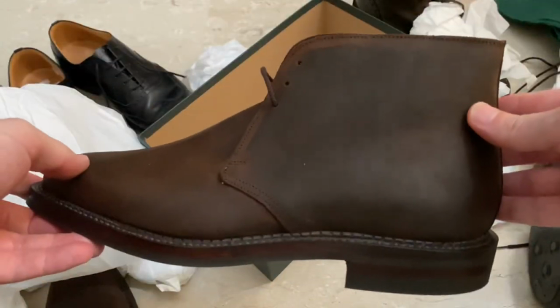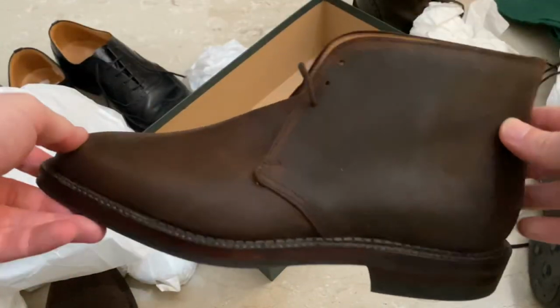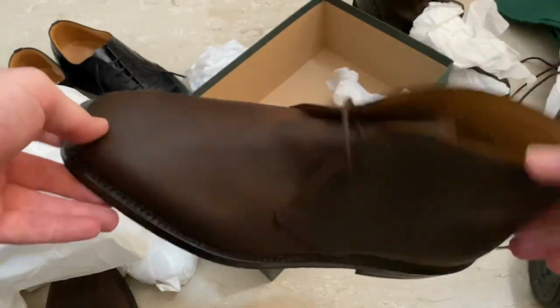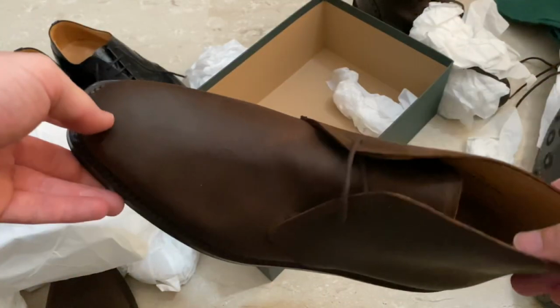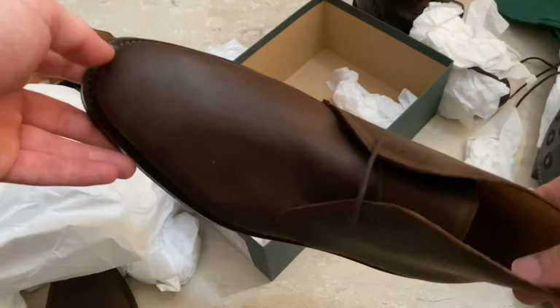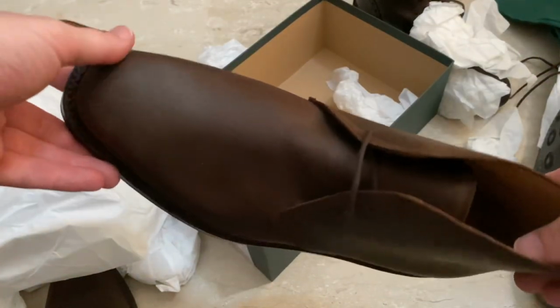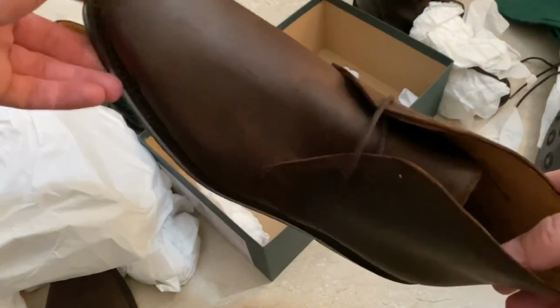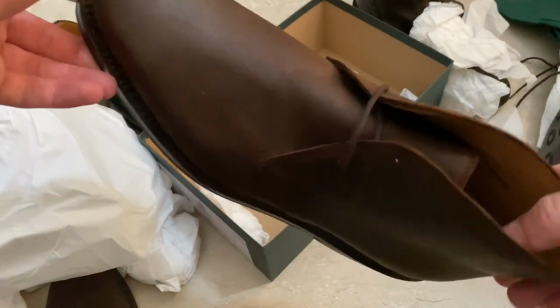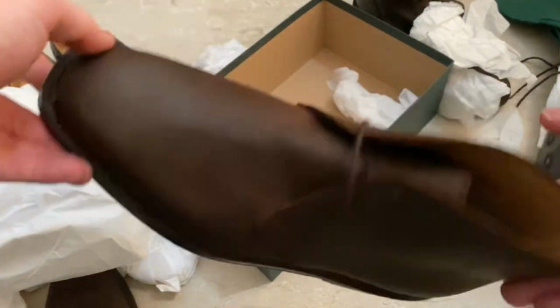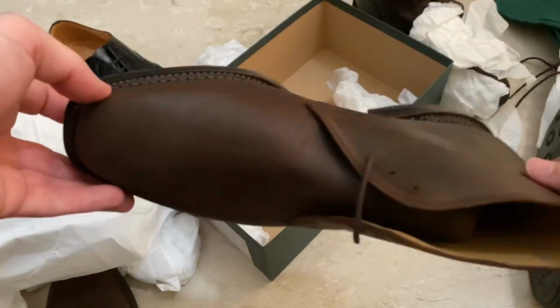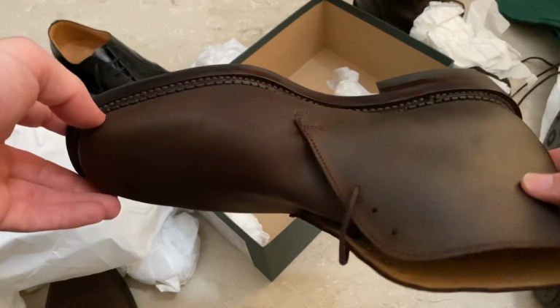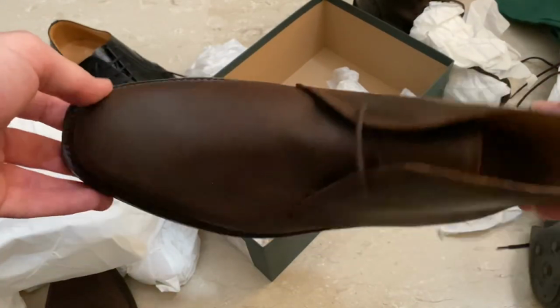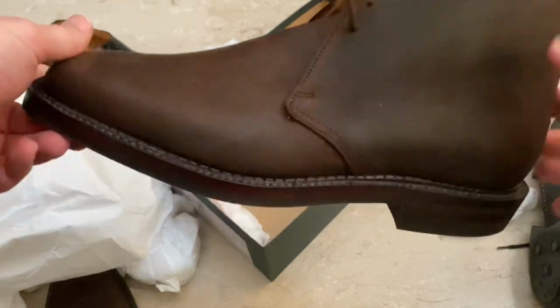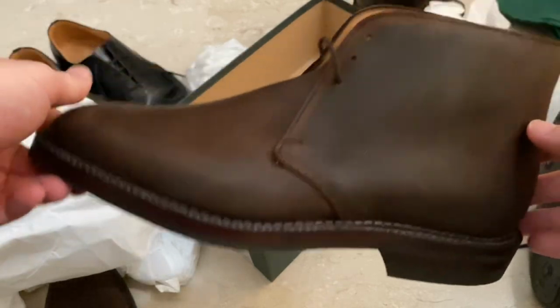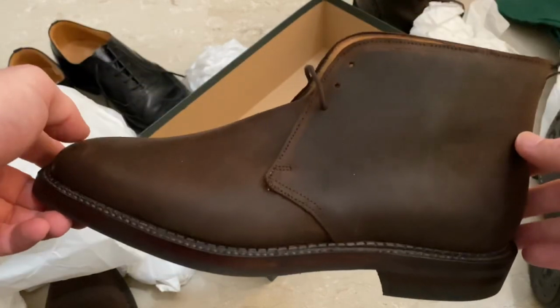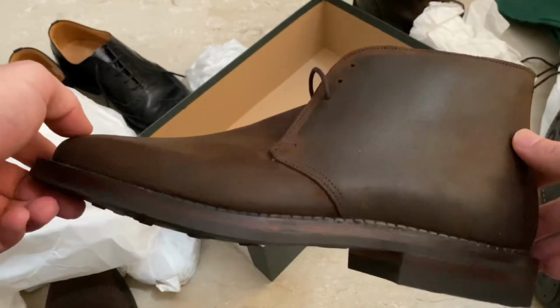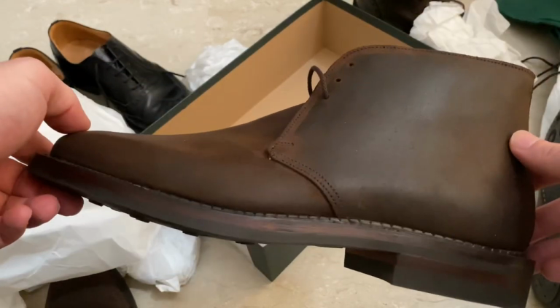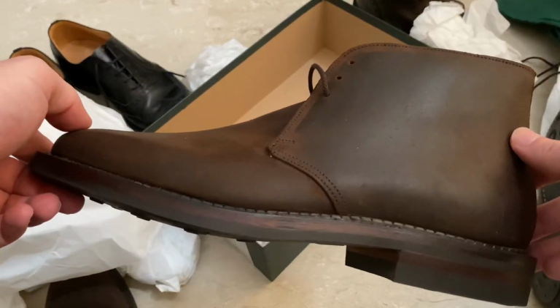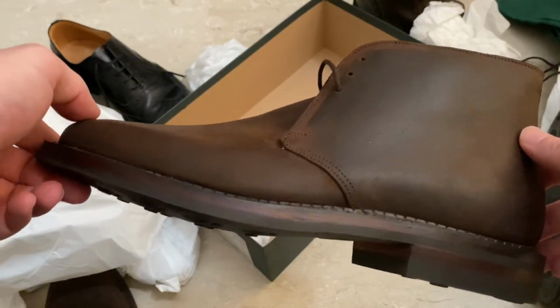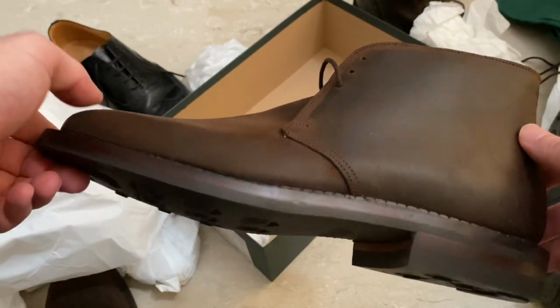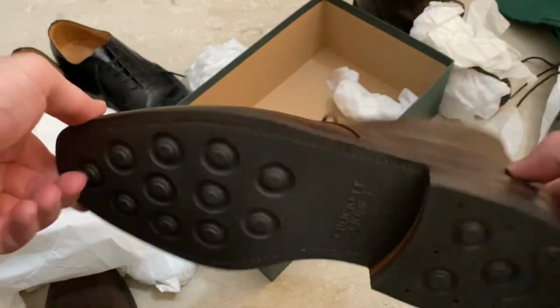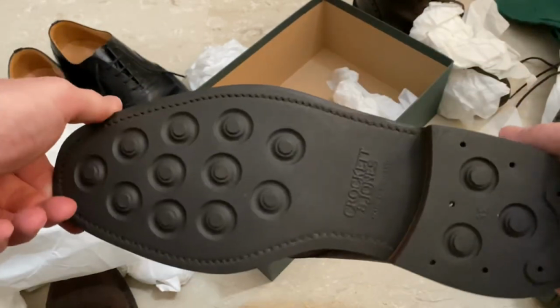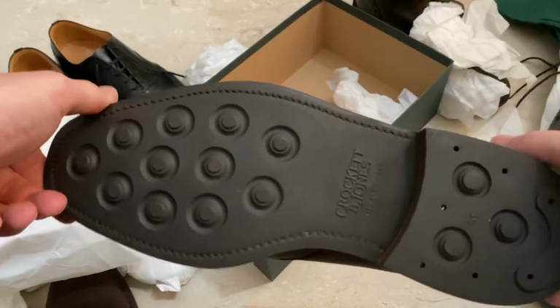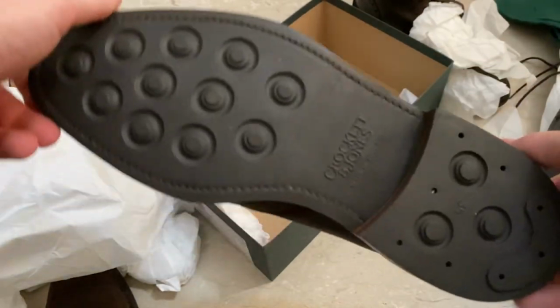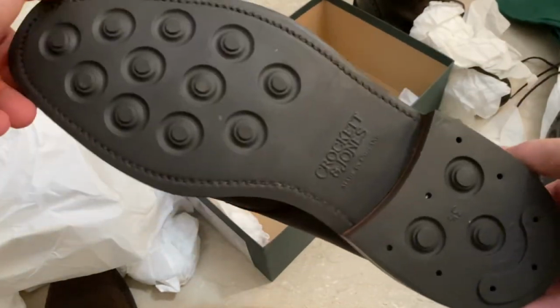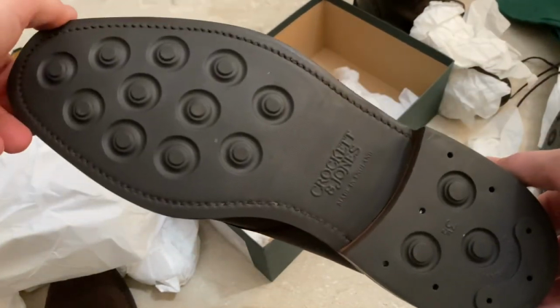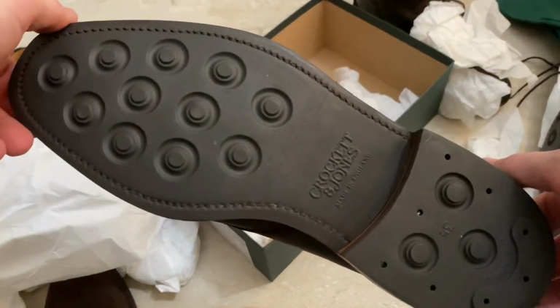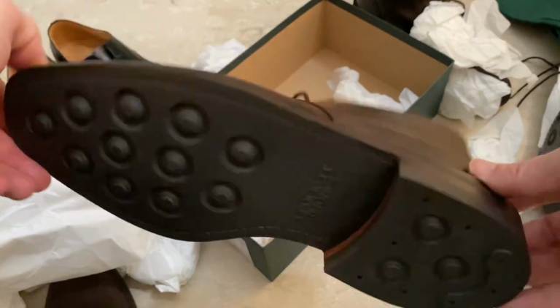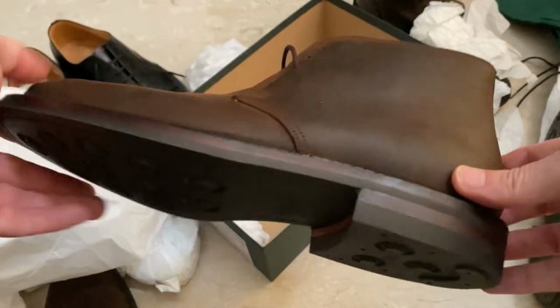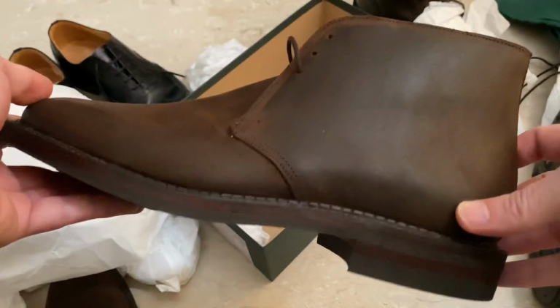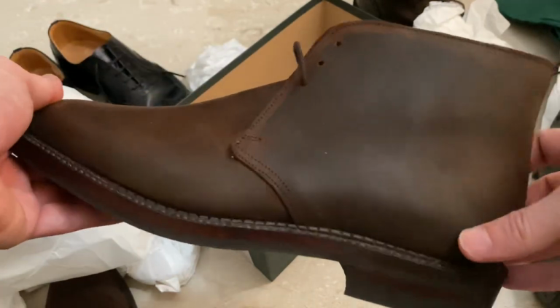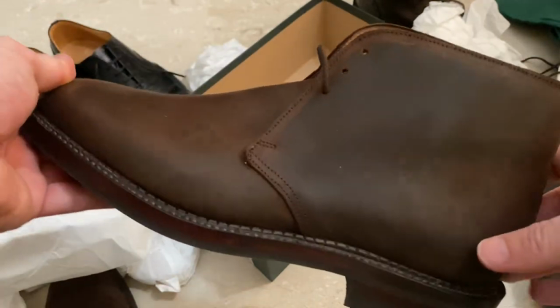Overall, I'm very happy with these. I'm going to put them on, wear them about a bit today, and if there are any interesting updates I'll let you know. Thanks for watching.